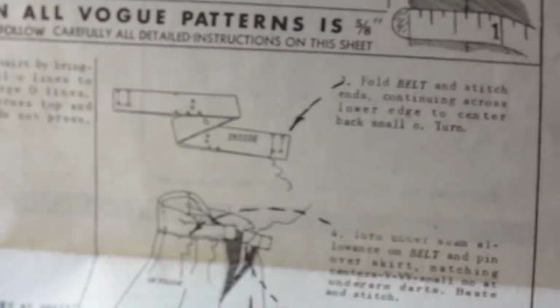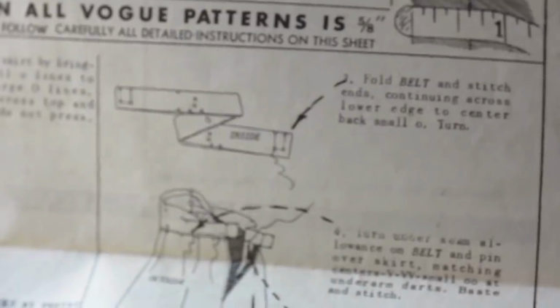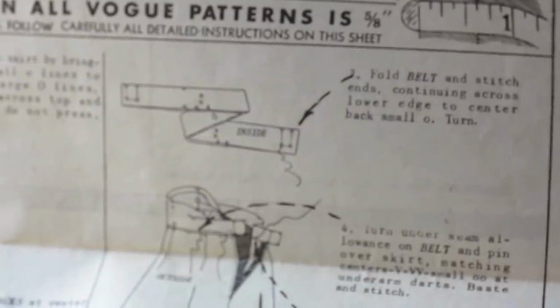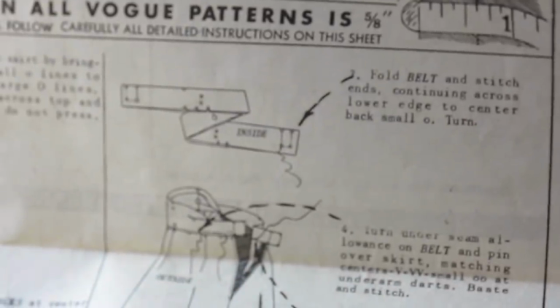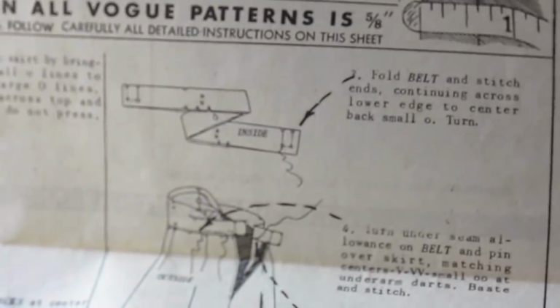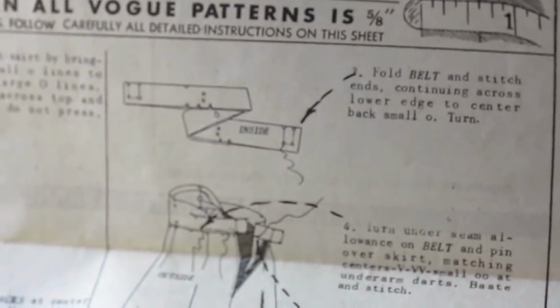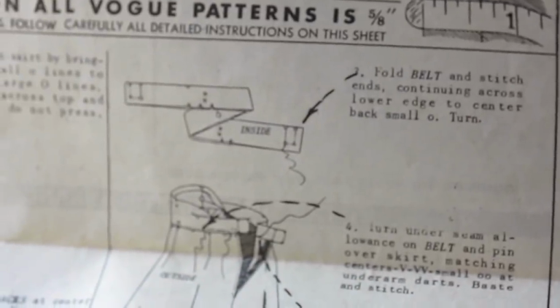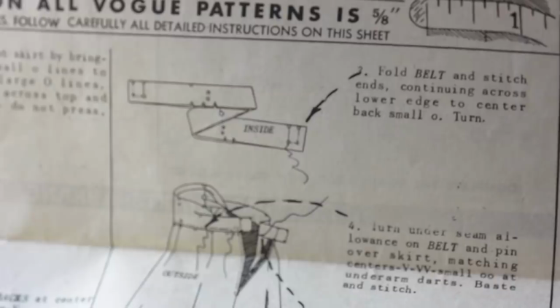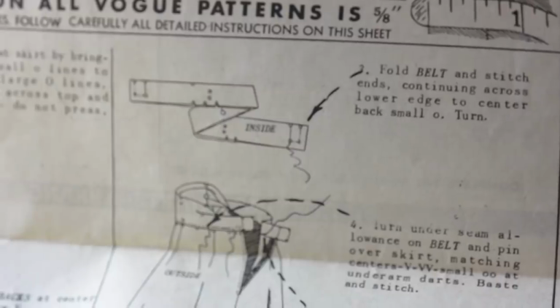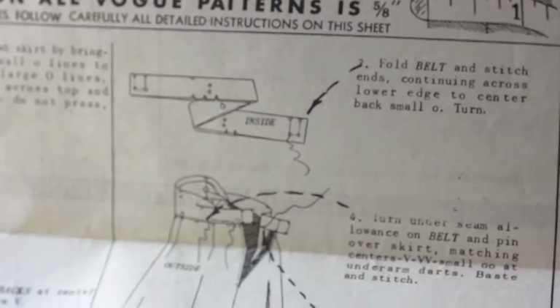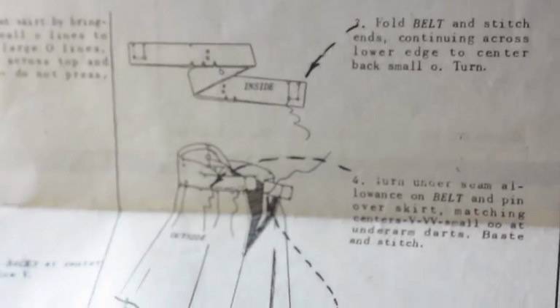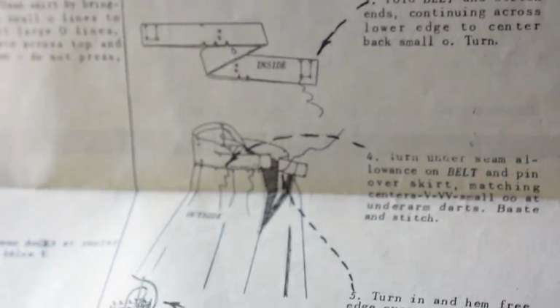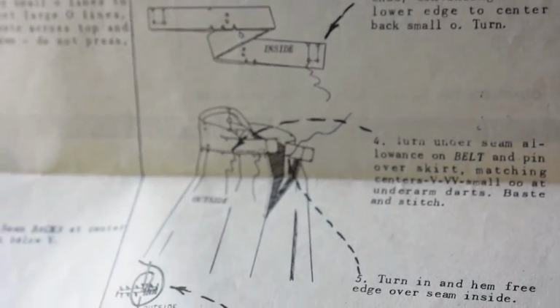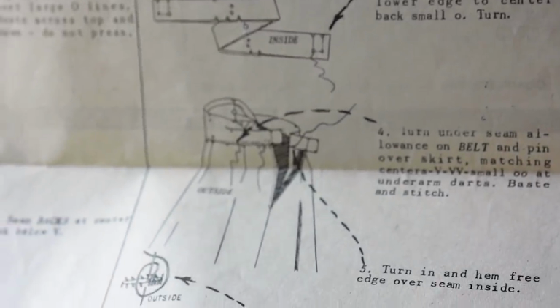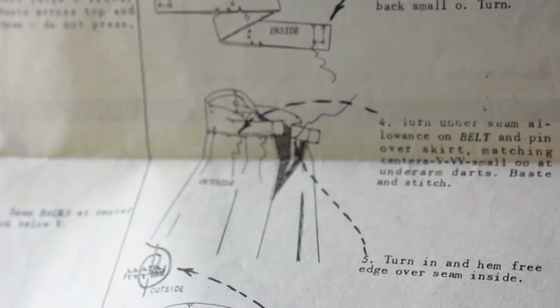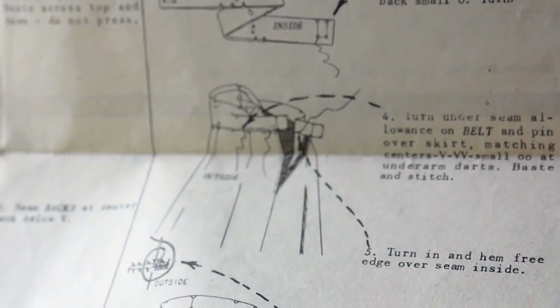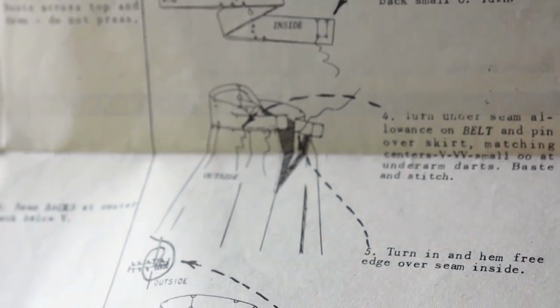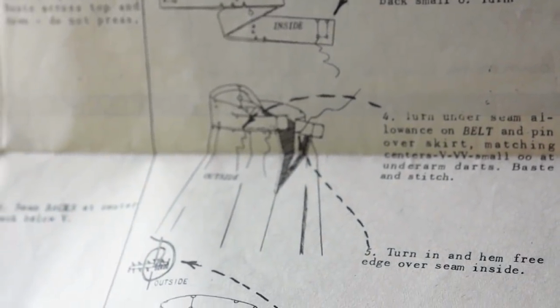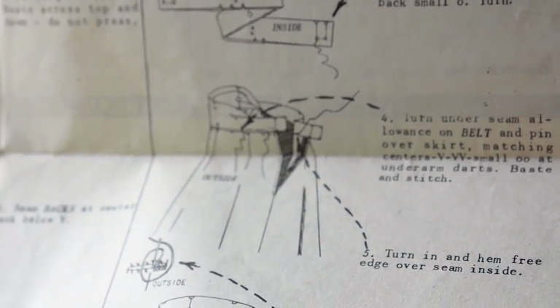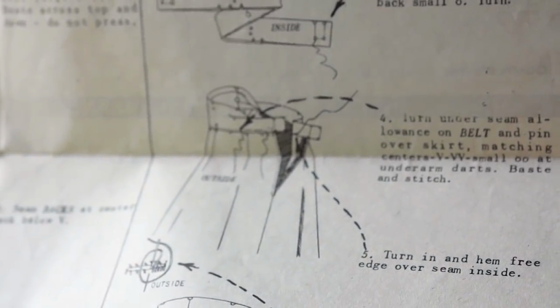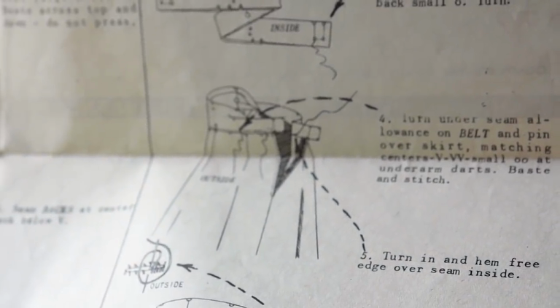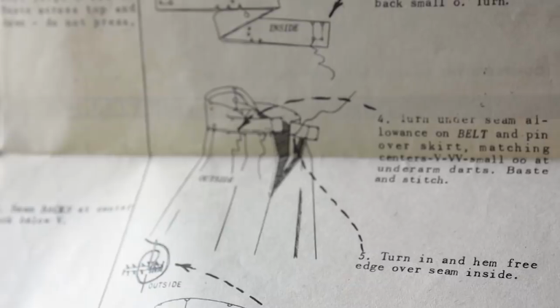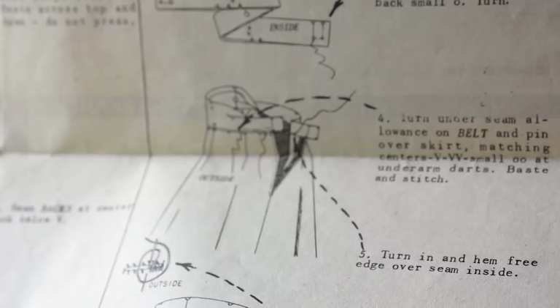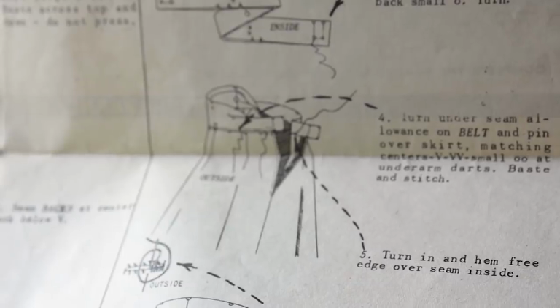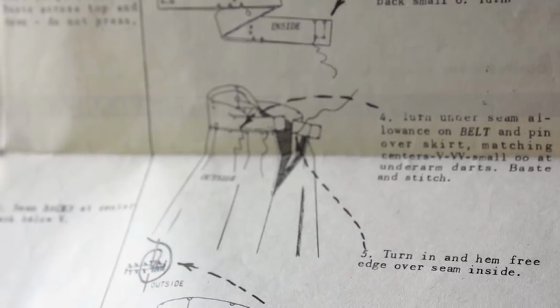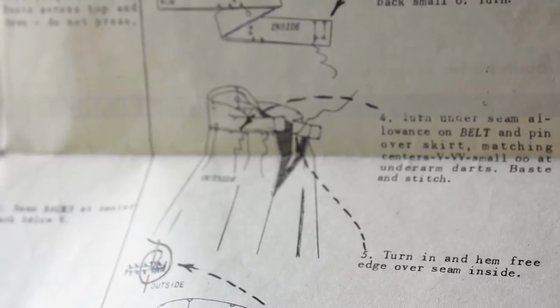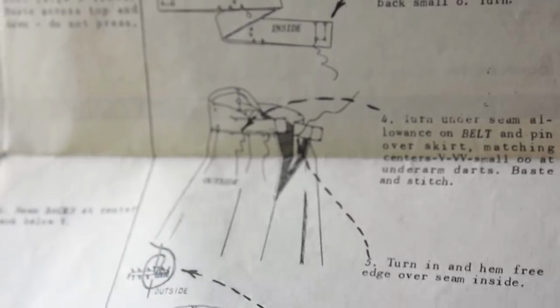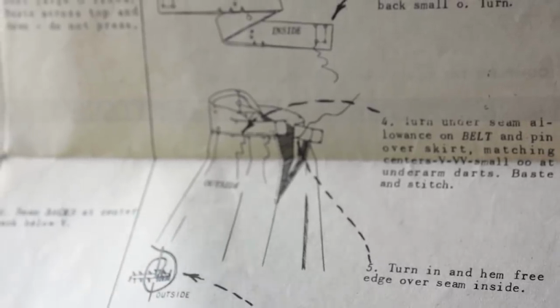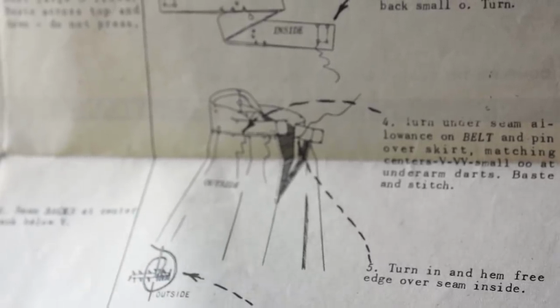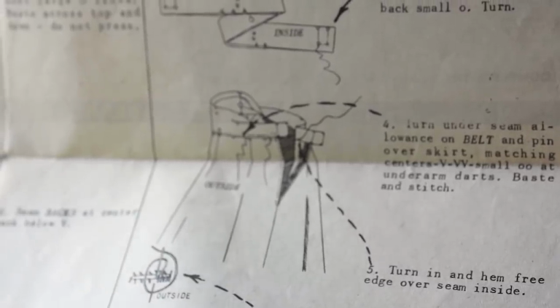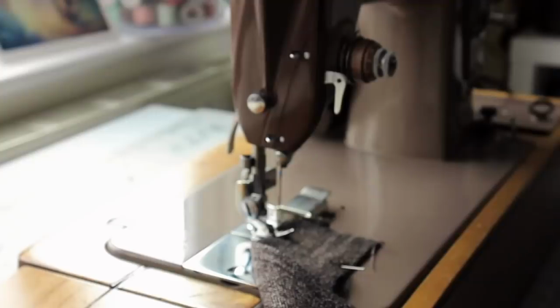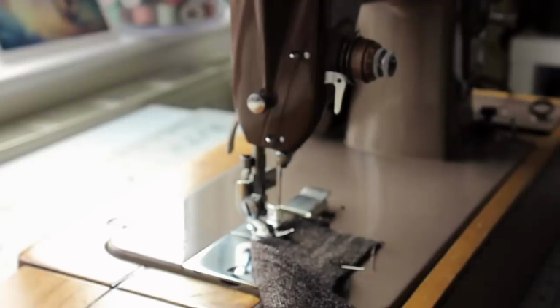The belt is just the waistband, which is pressed in half along the long edge. I had to finish the short edges first by sewing them right sides together until a marked notch, about an inch into the long edge, making an L shape.